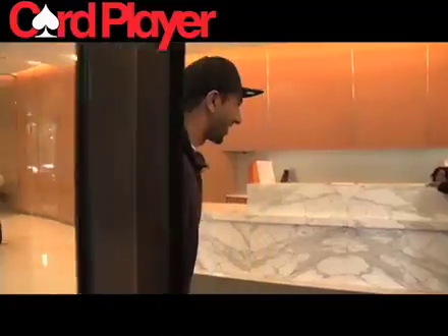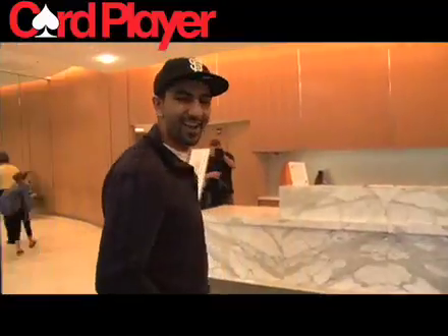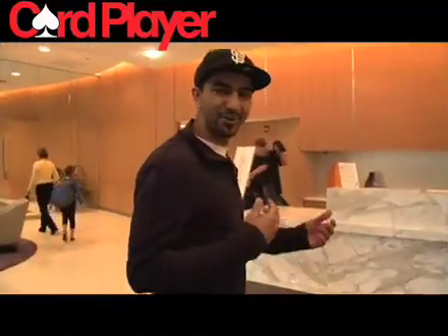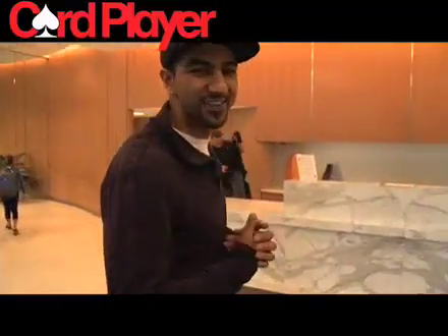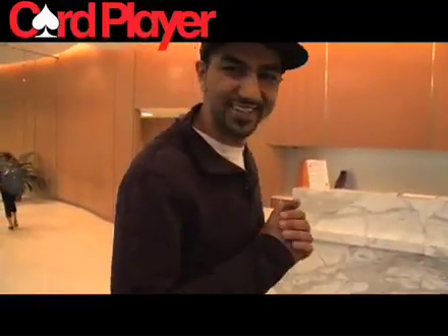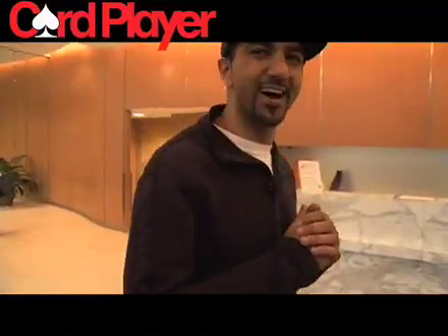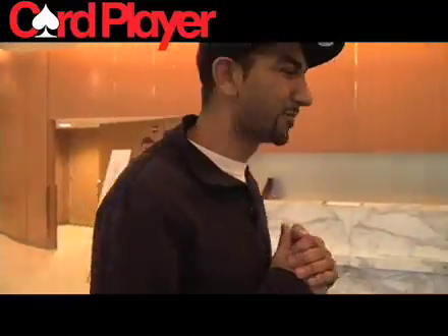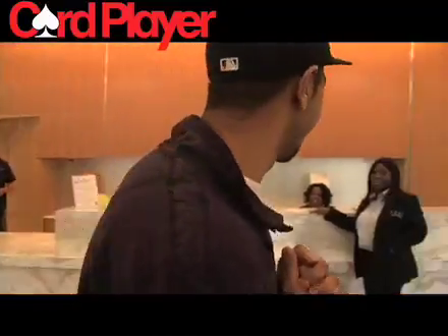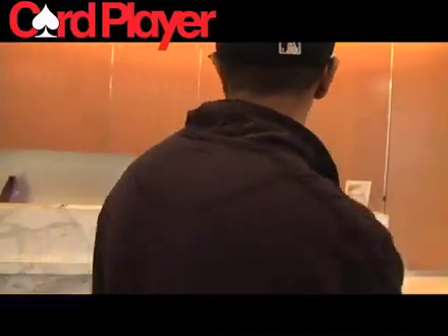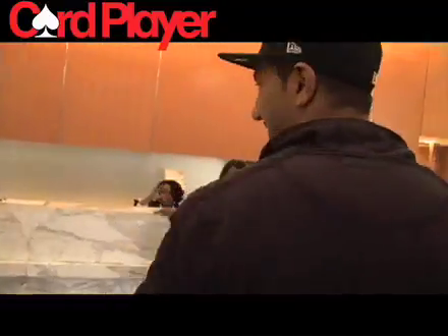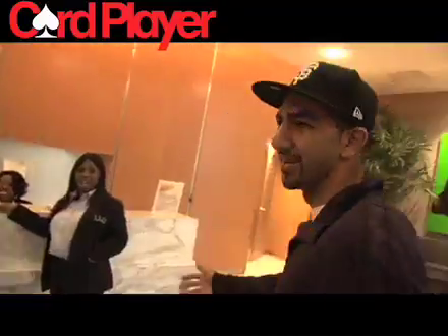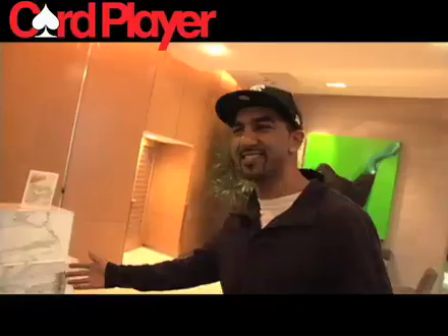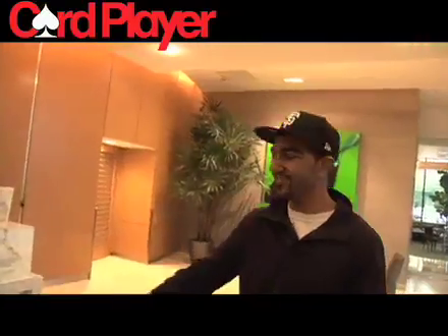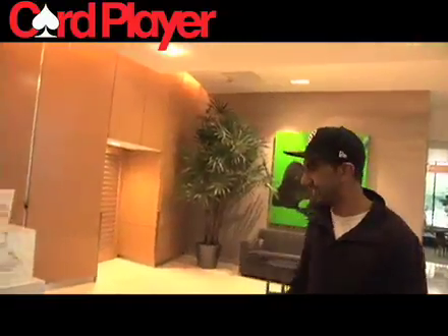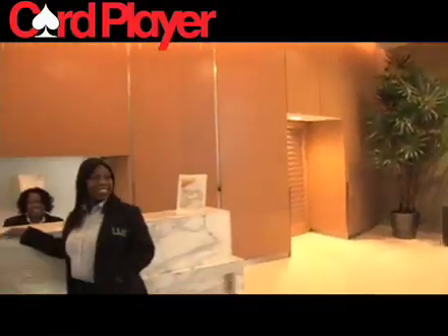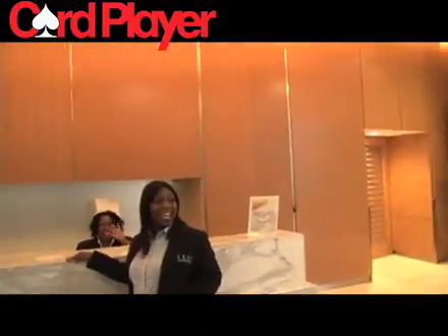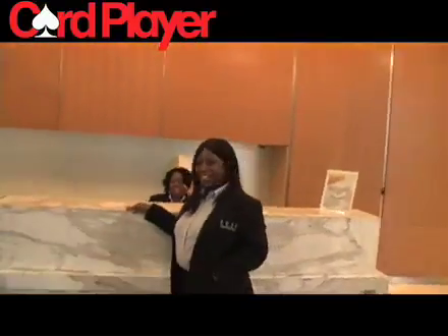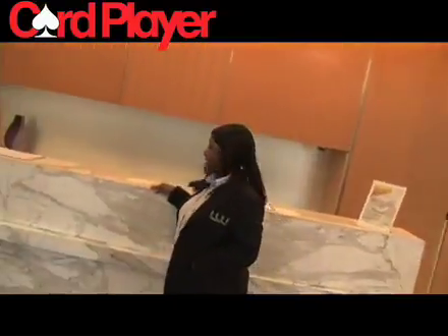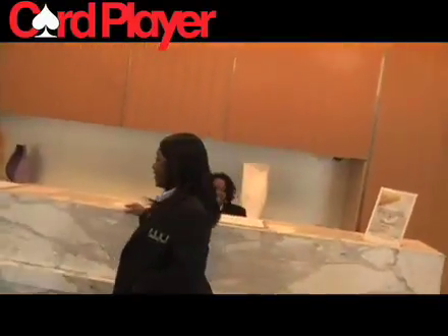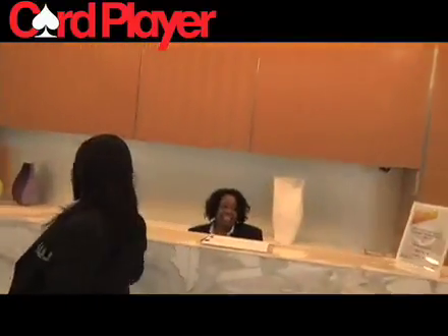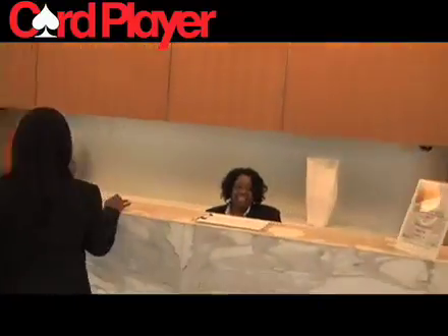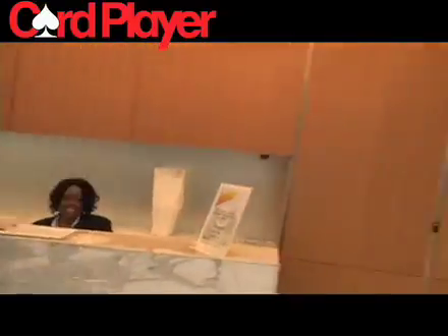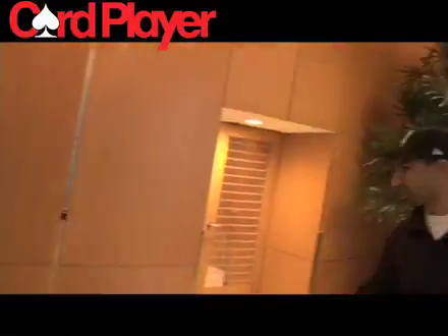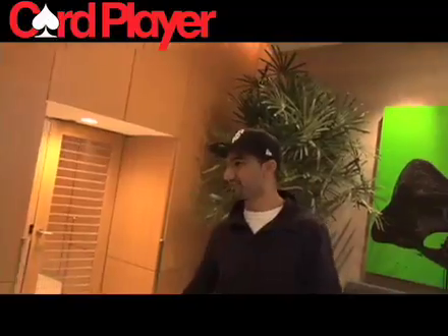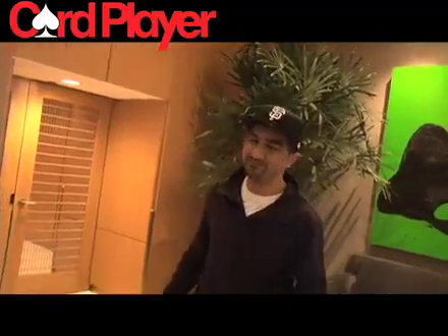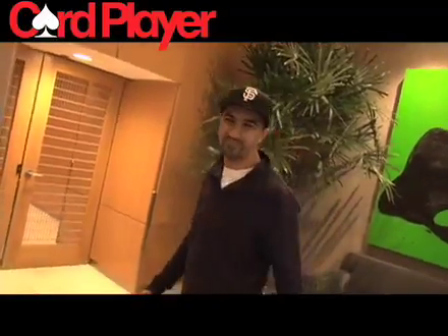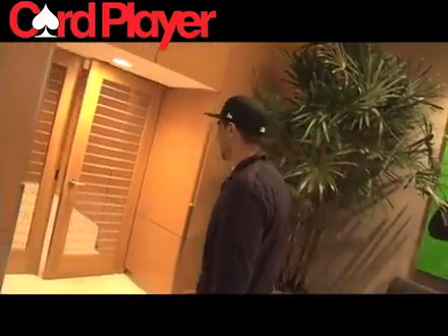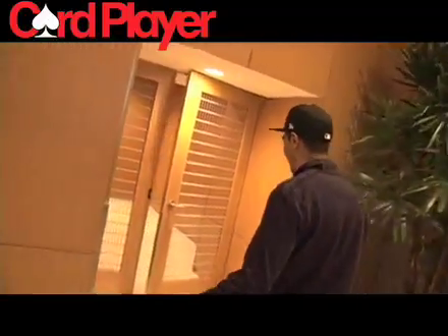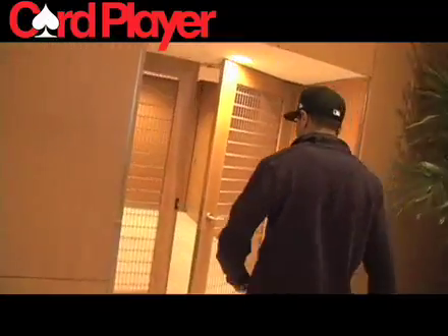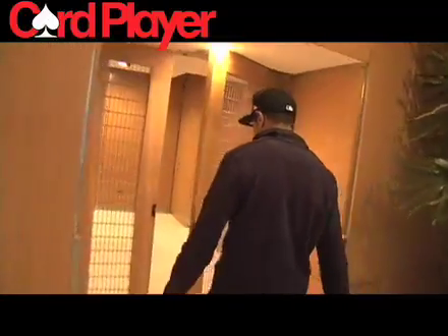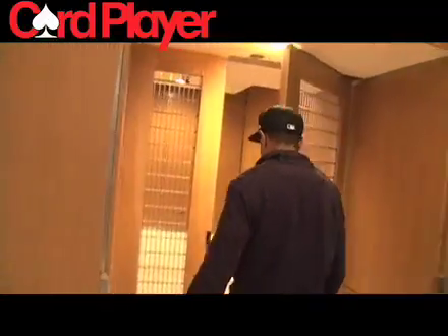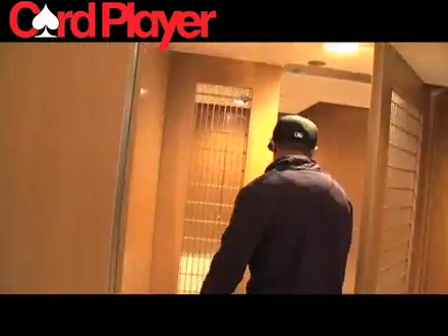Alright guys, we're officially in the Aqua Building. Here's our amazing staff — what's up? The staff is the best. They're so friendly, they're so awesome. Alright, let's check upstairs.